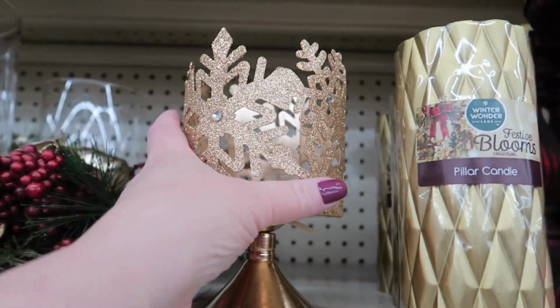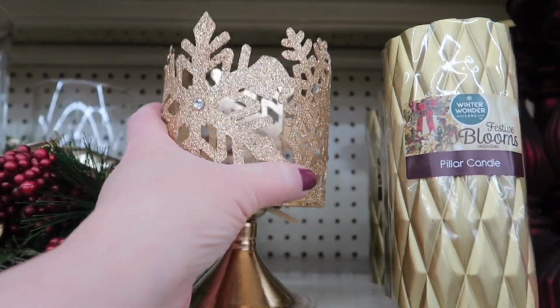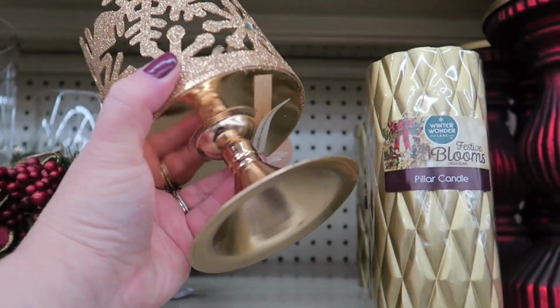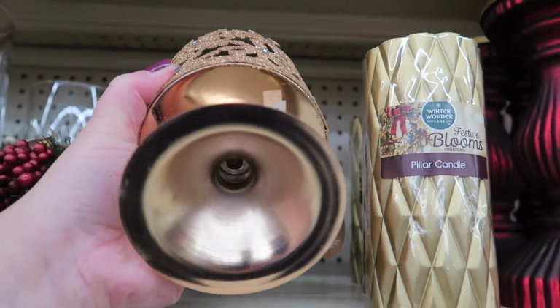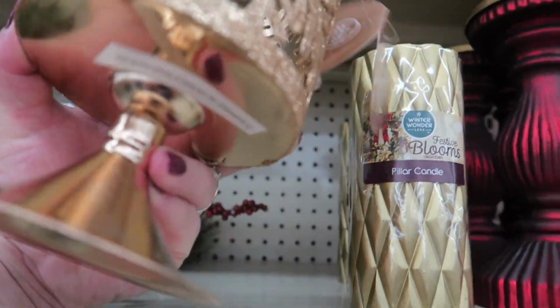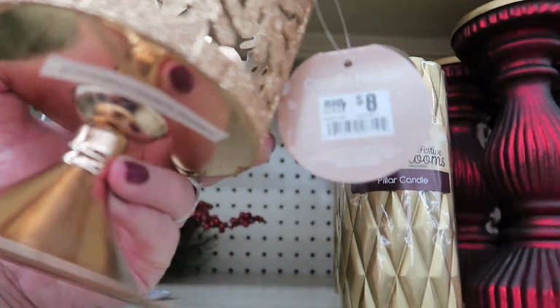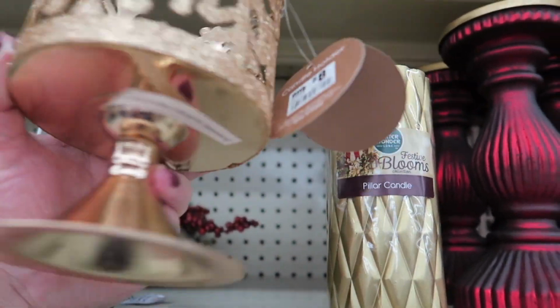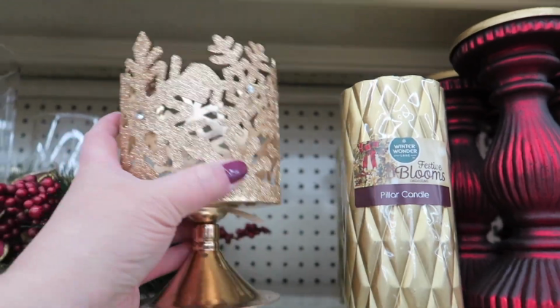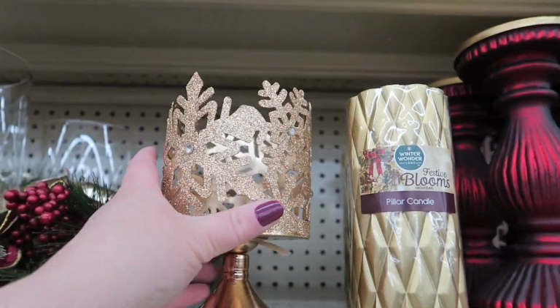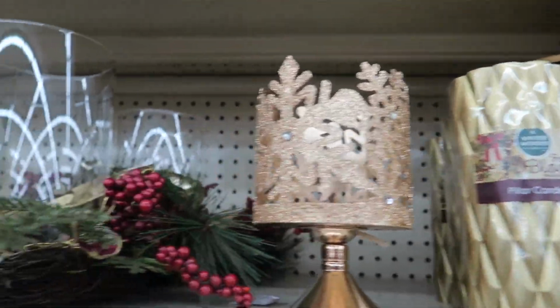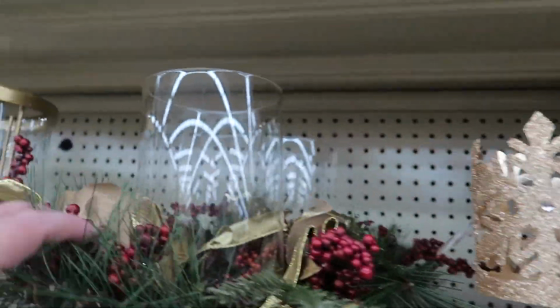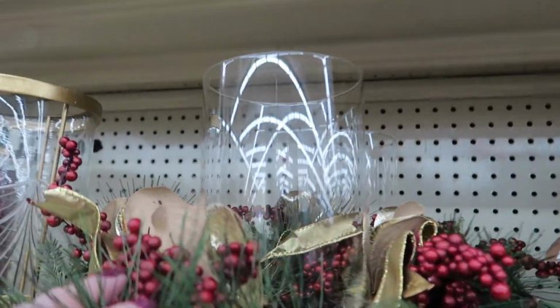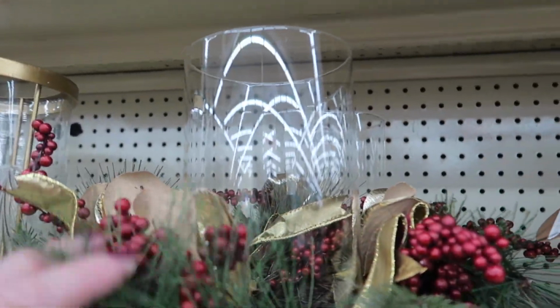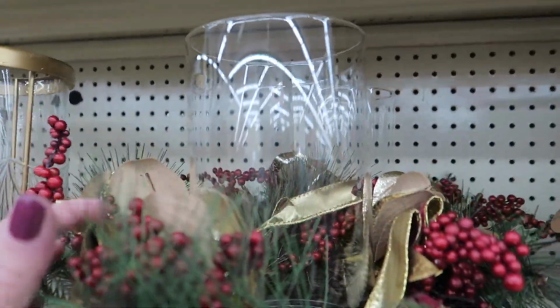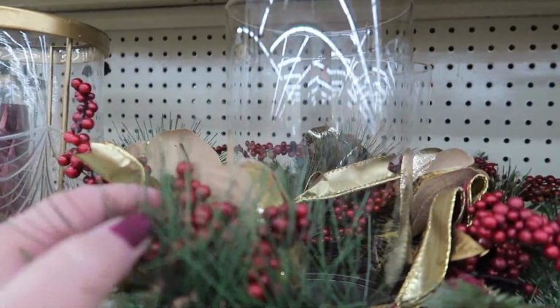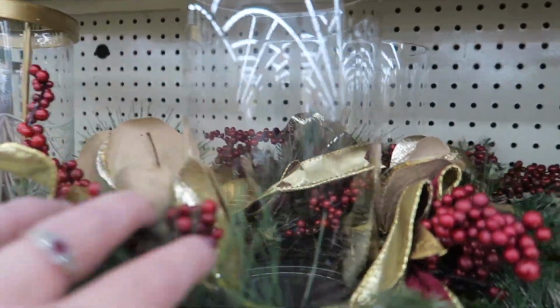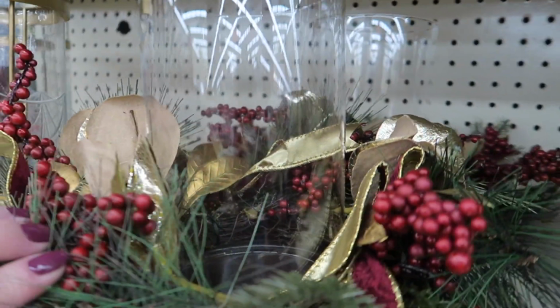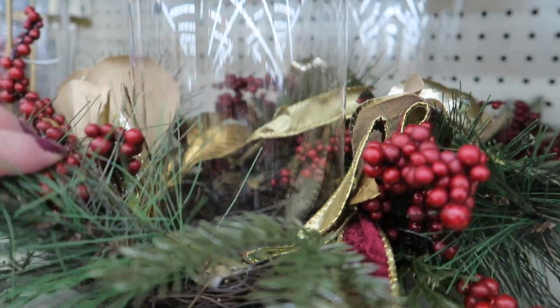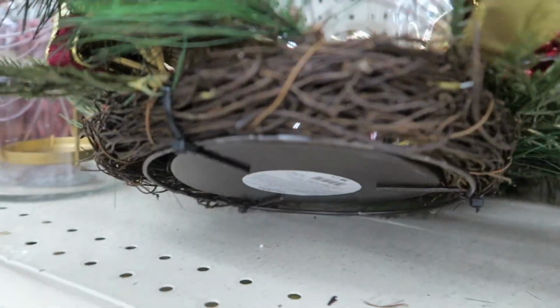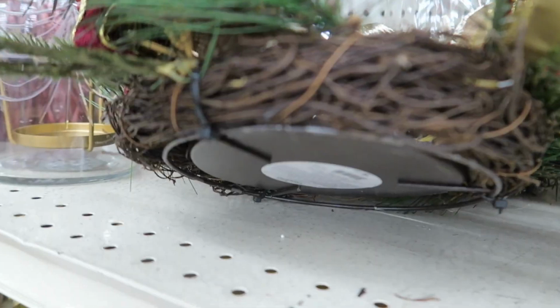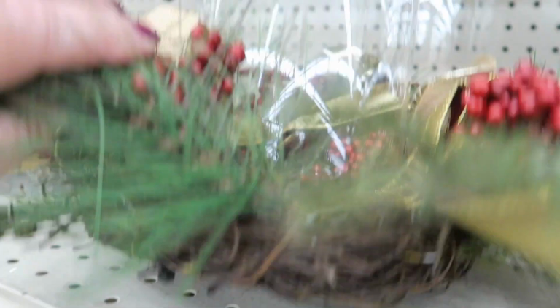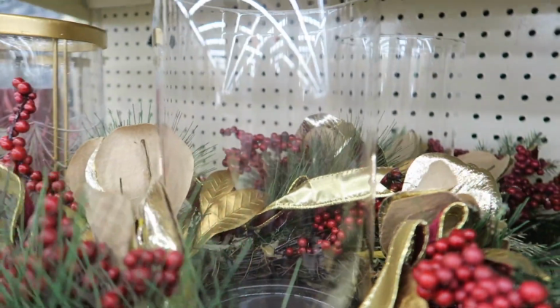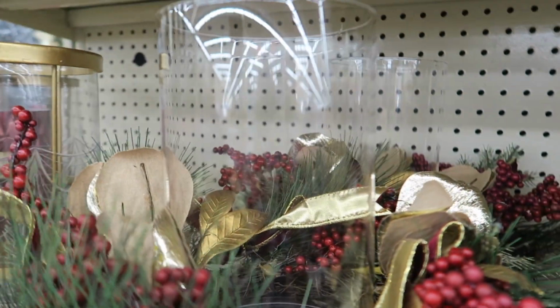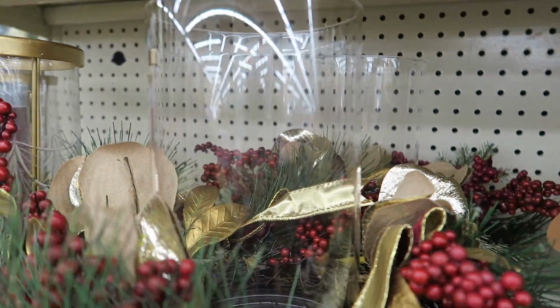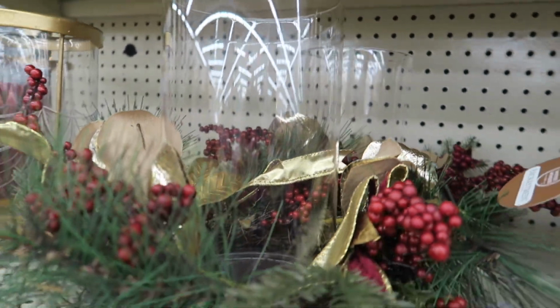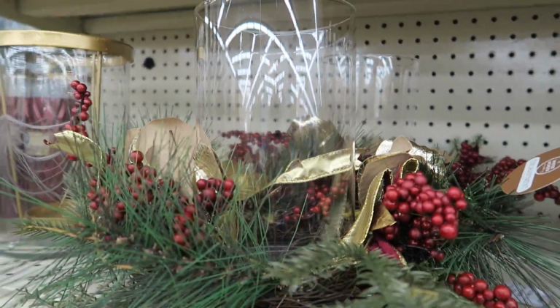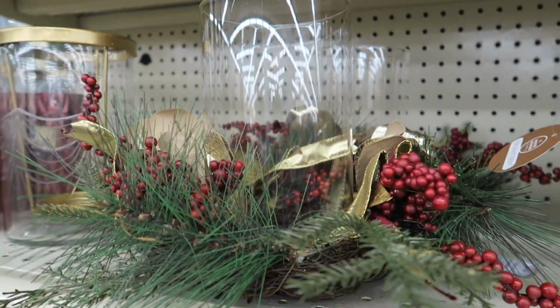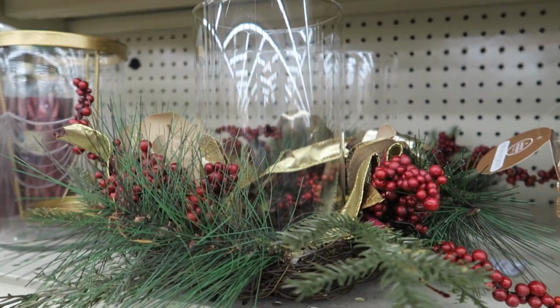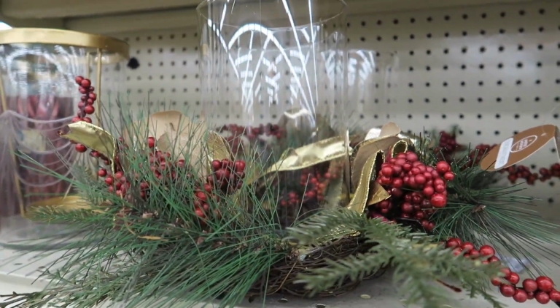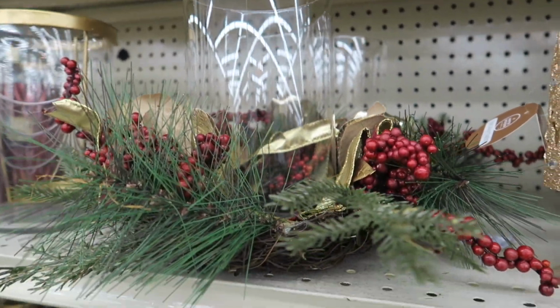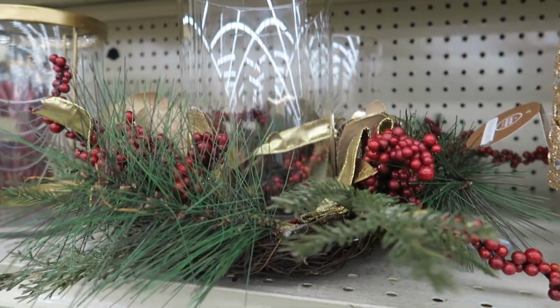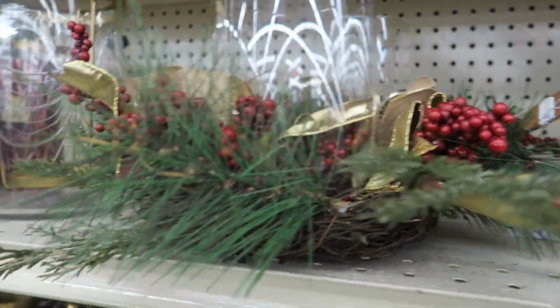These candle holders here are $8. Here's some really cute centerpiece and it's $15. What a great price, and it's really pretty.